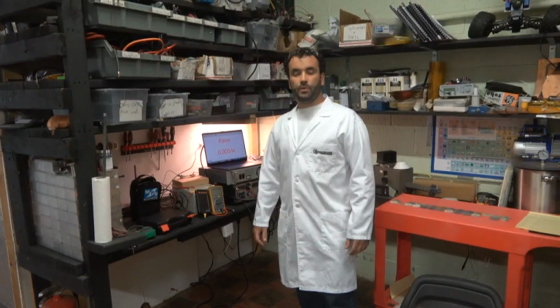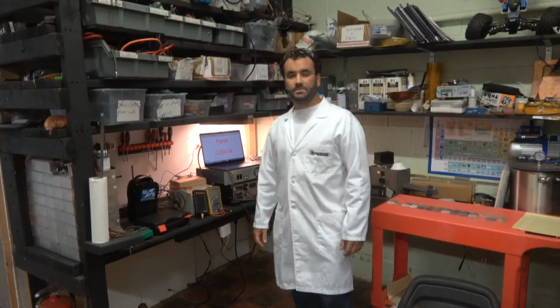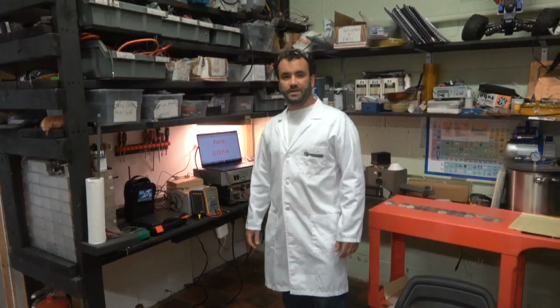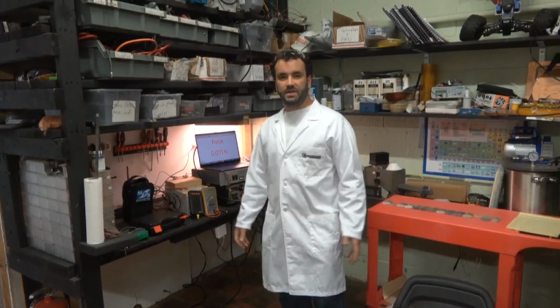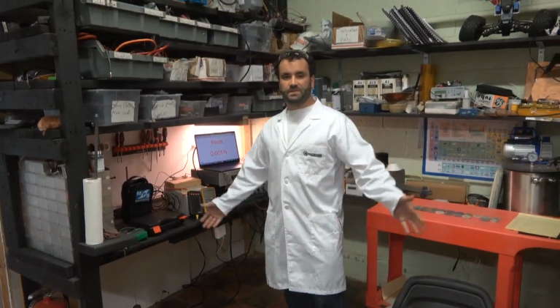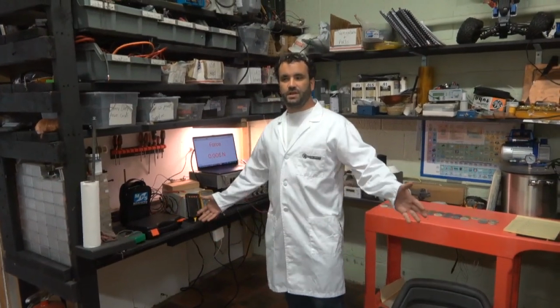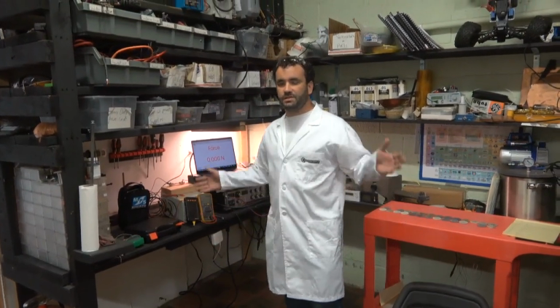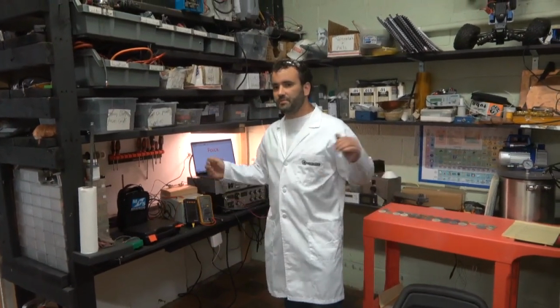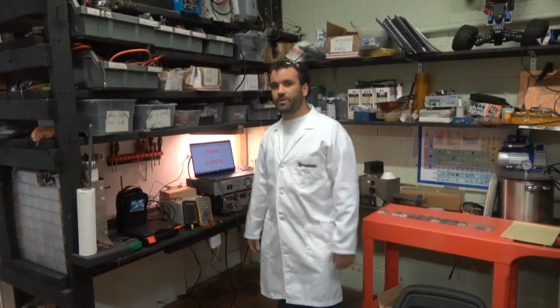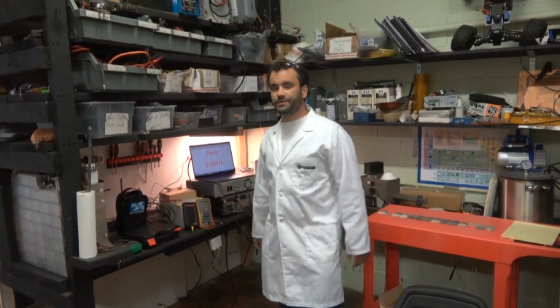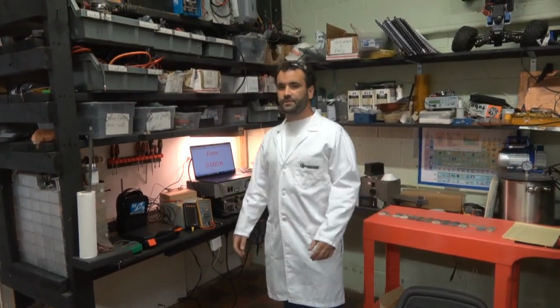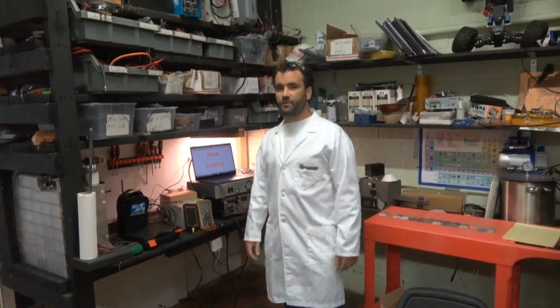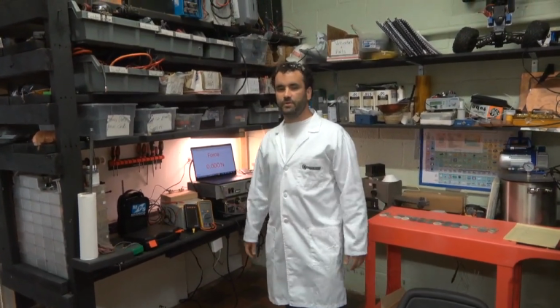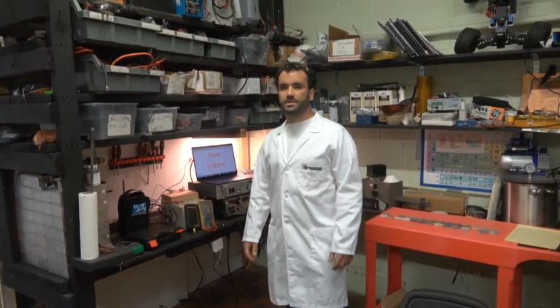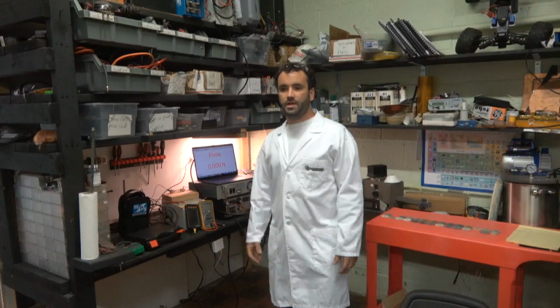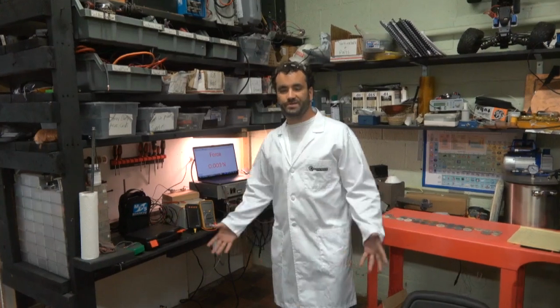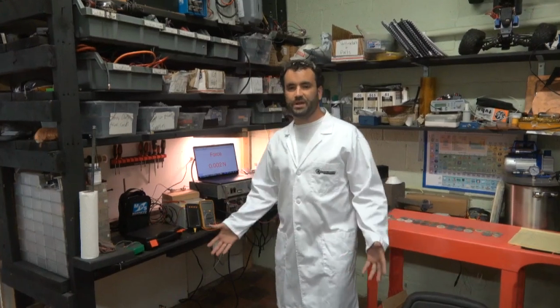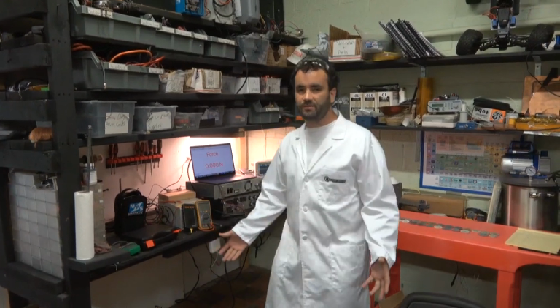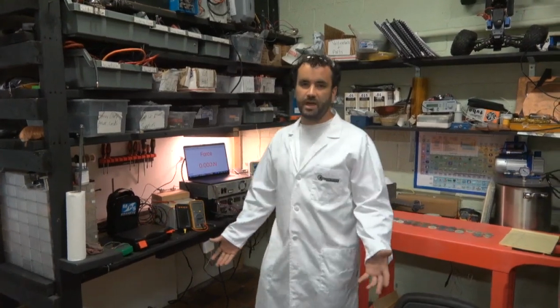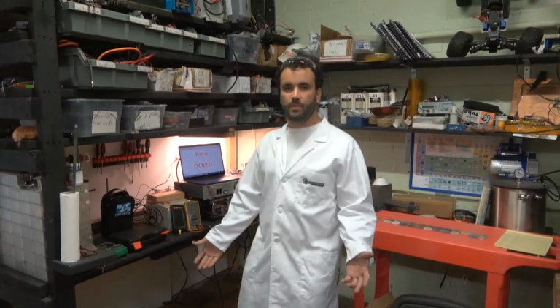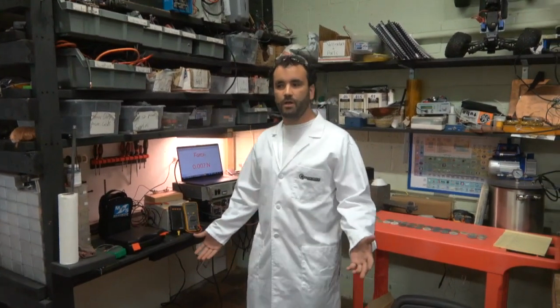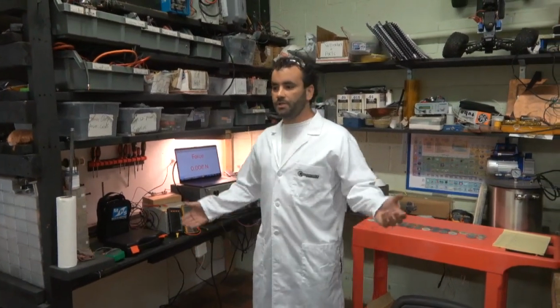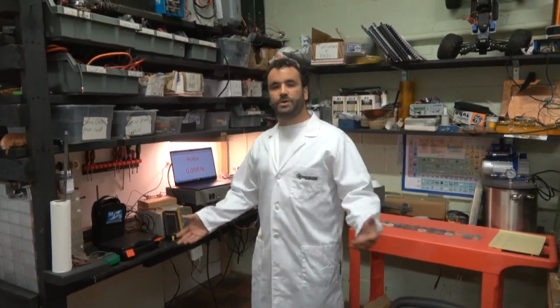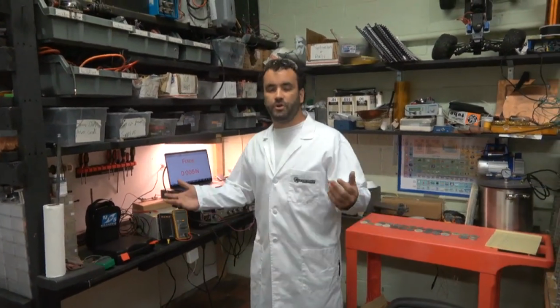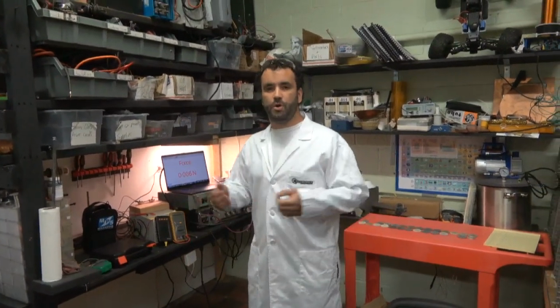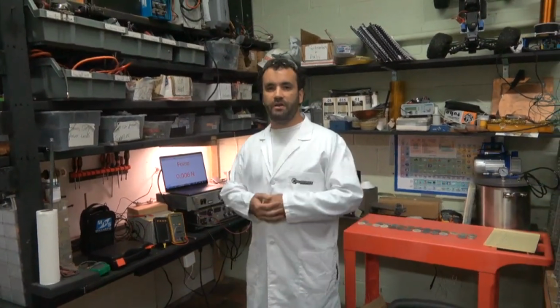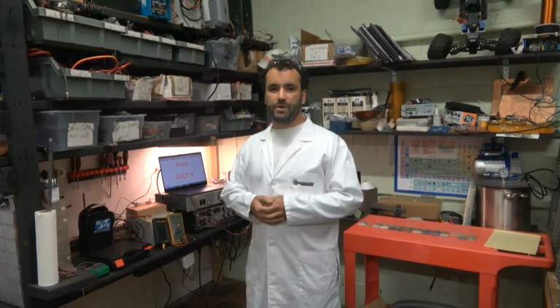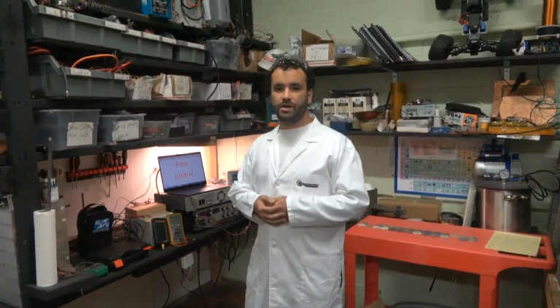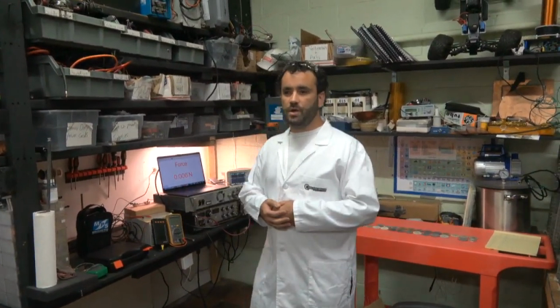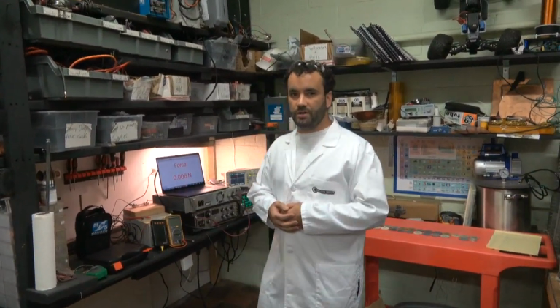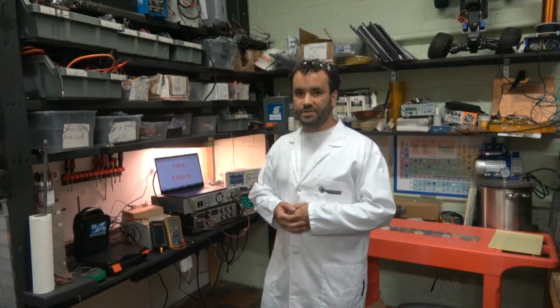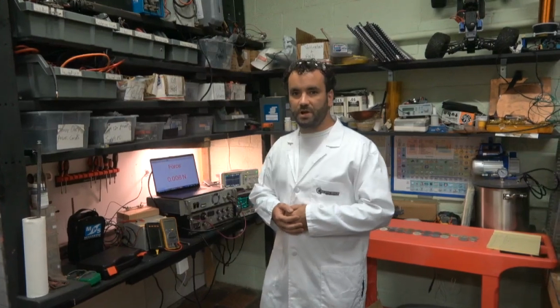Welcome to Falcon Space. Today is September 21st, the fall equinox, and there hasn't been an update from the lab in a while. Just wanted to show you what we have going on with our latest experiment.